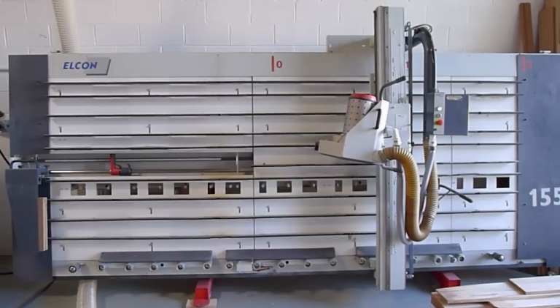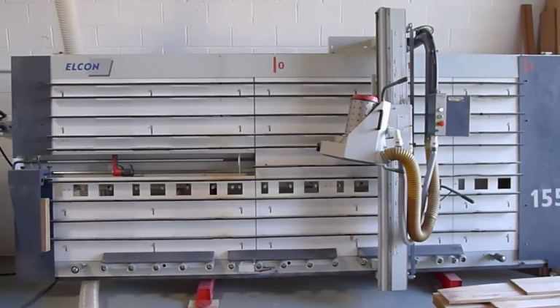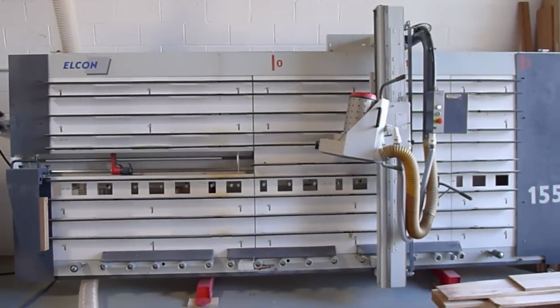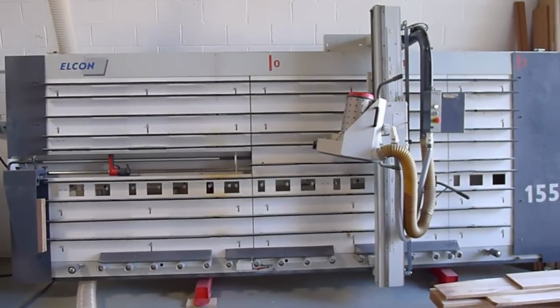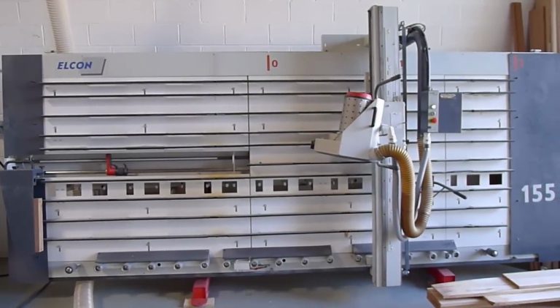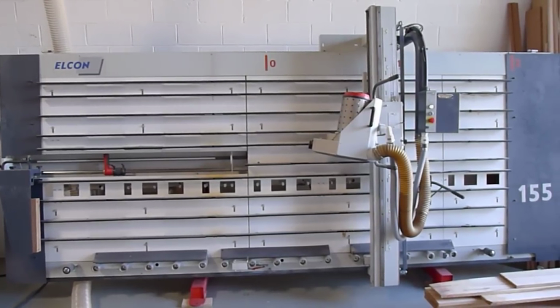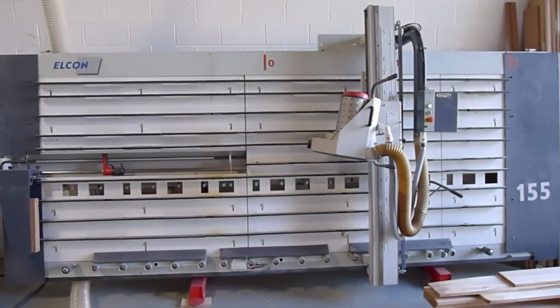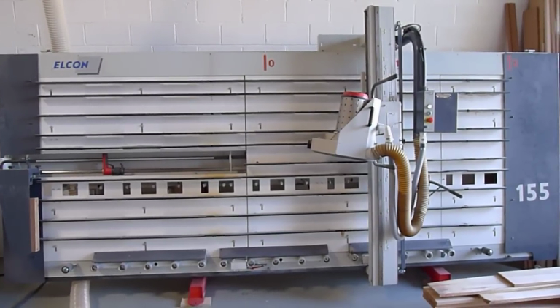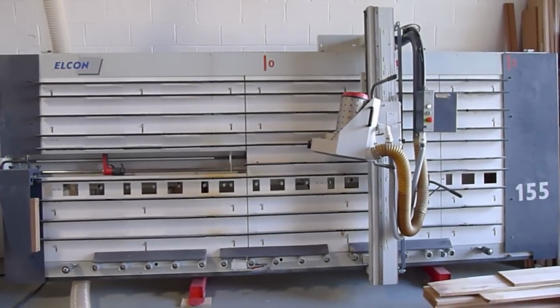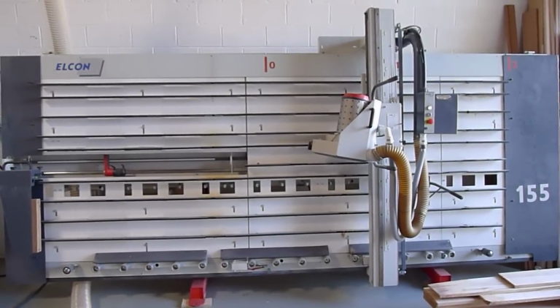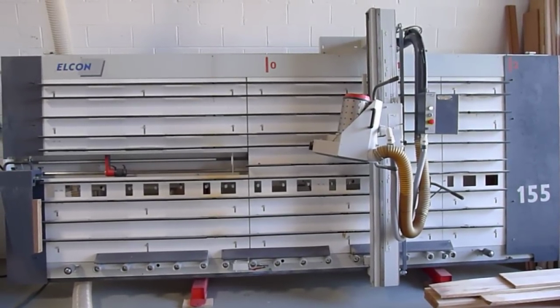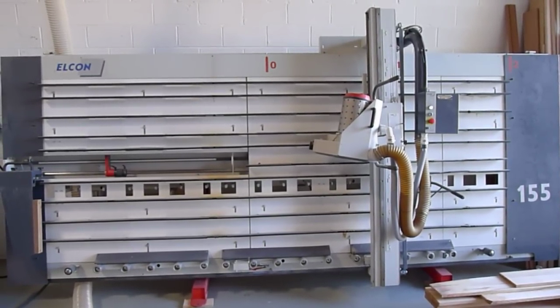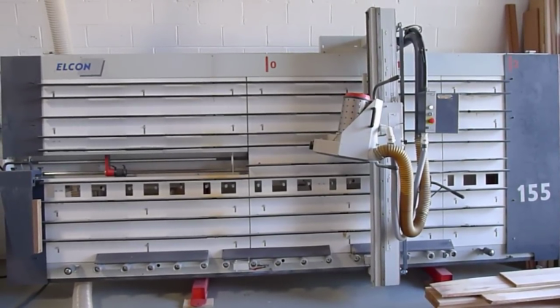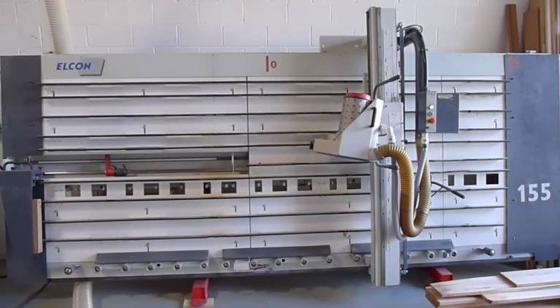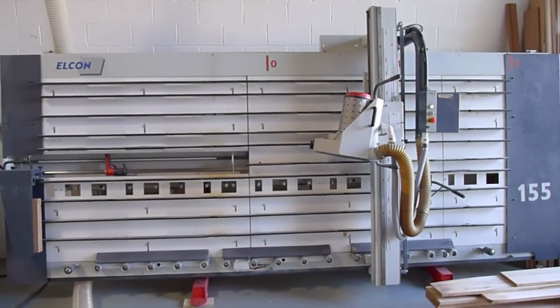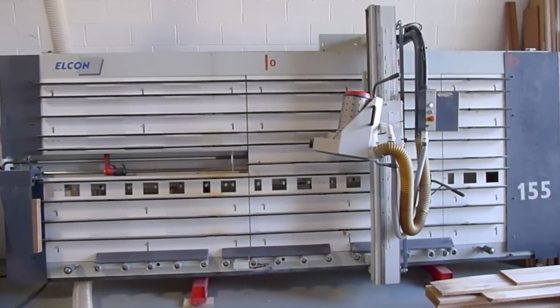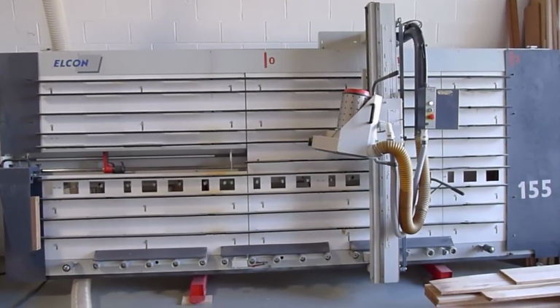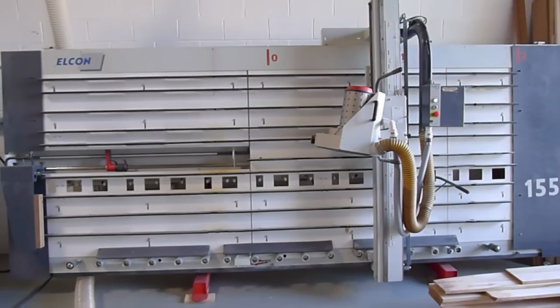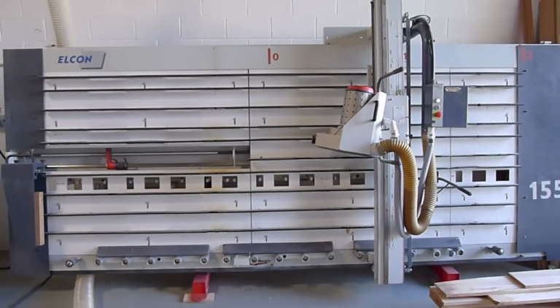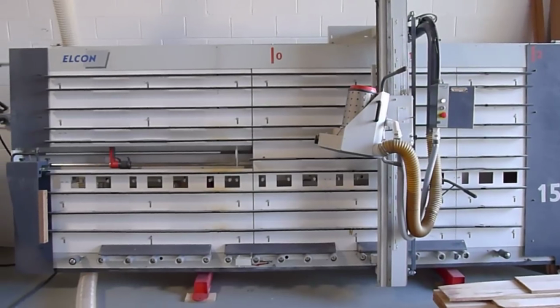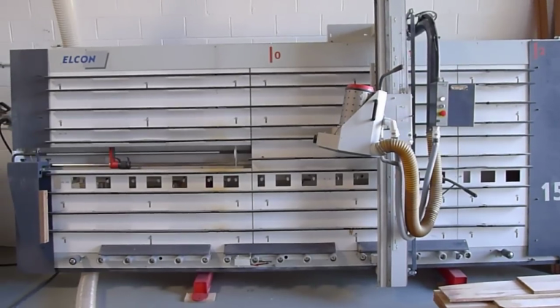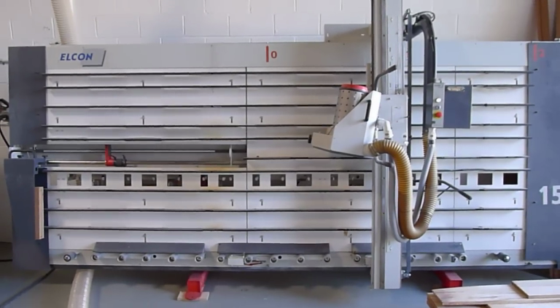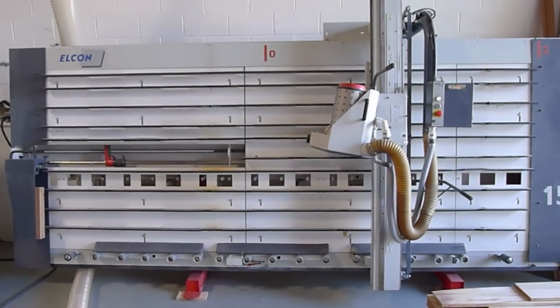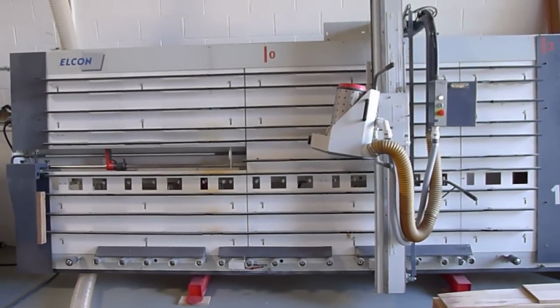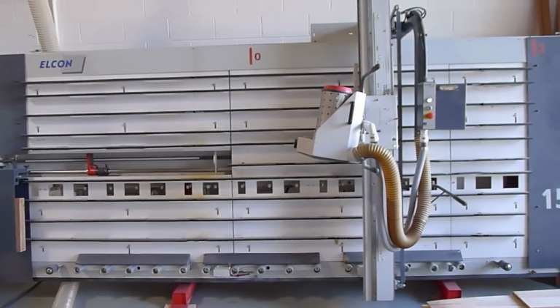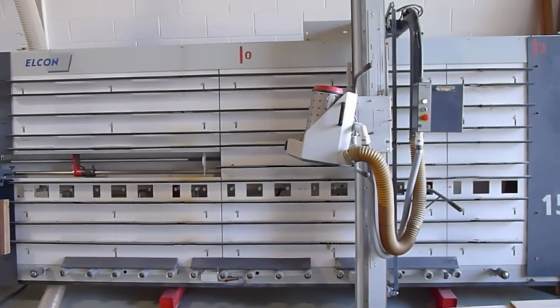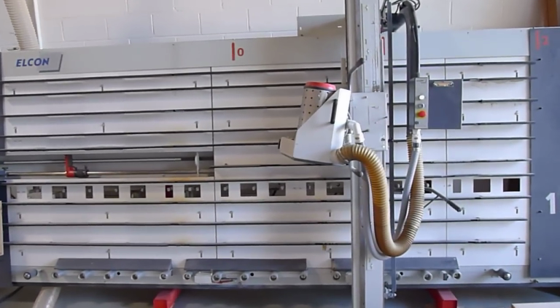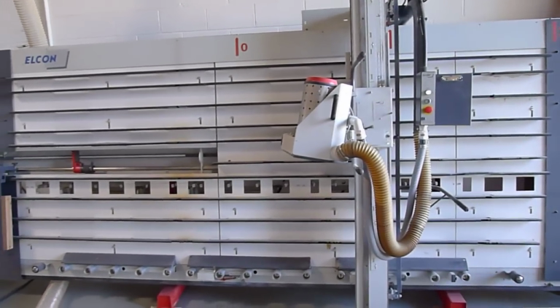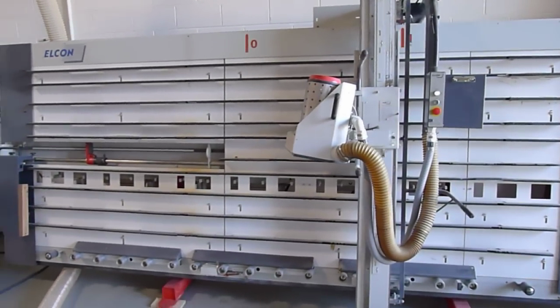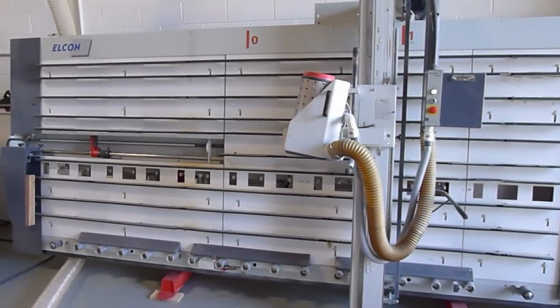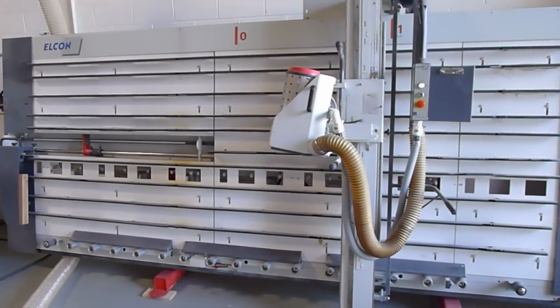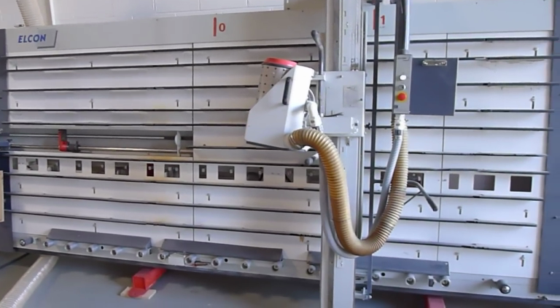Welcome to 360 Degree Machinery. We're going to do a walk through of an Elcon 155DS. It's a 2005, 4 horsepower, 12 foot by 5 foot capacity.